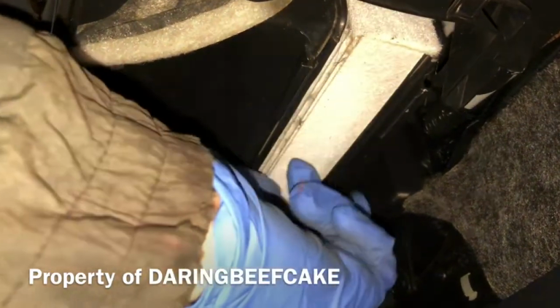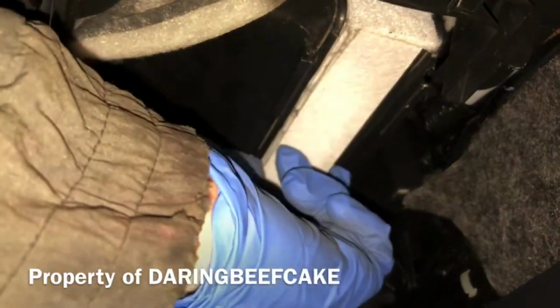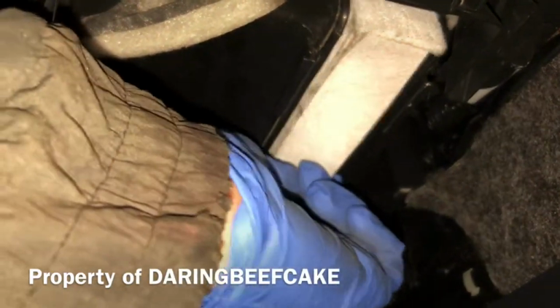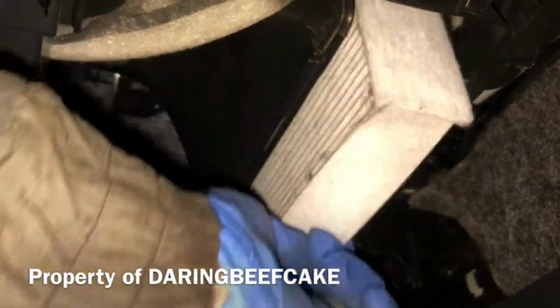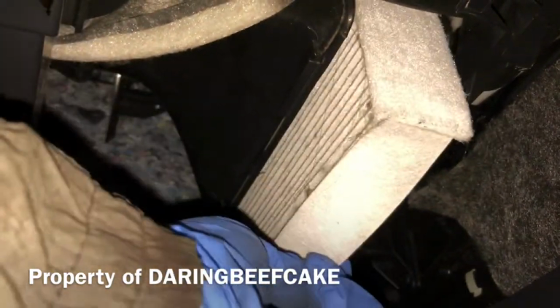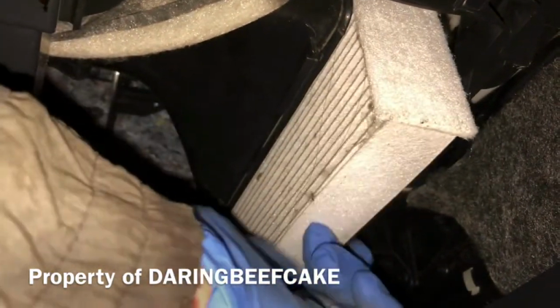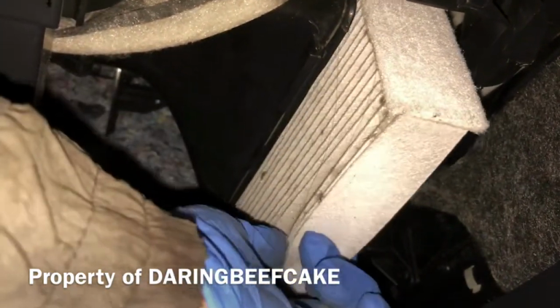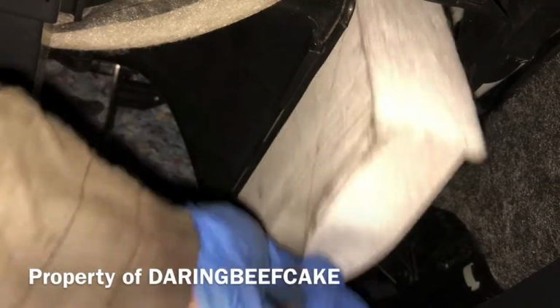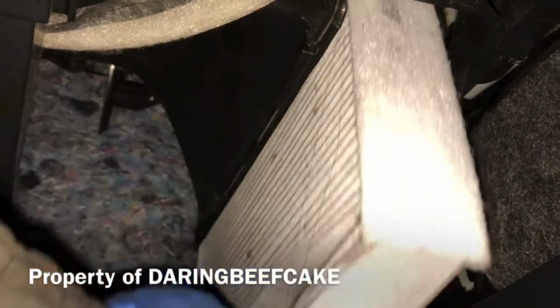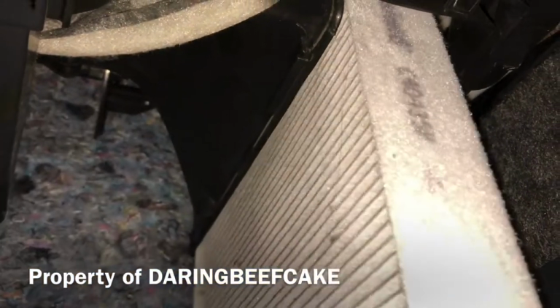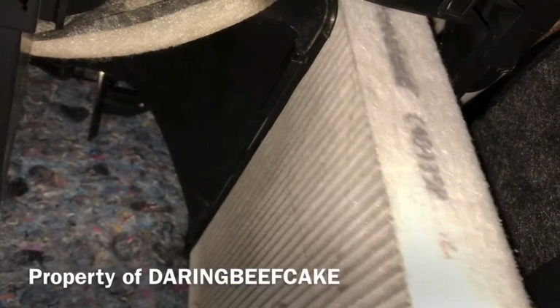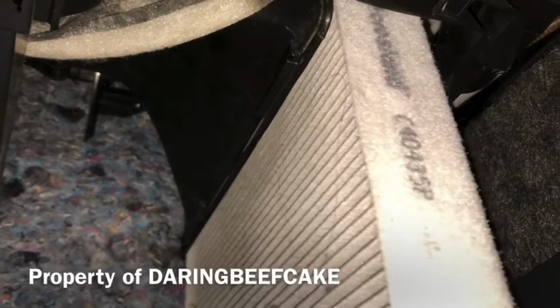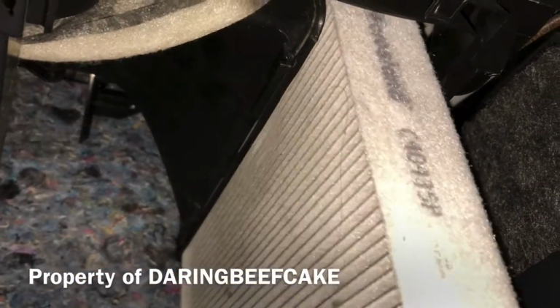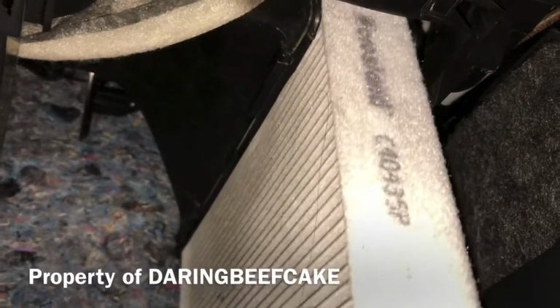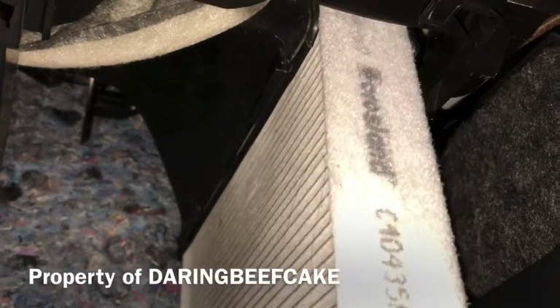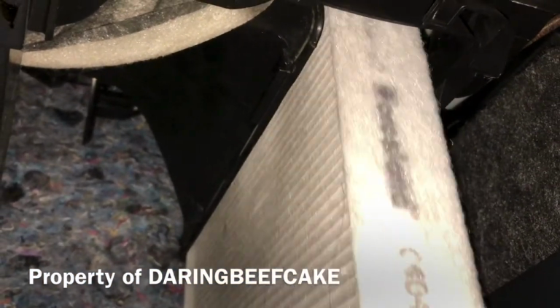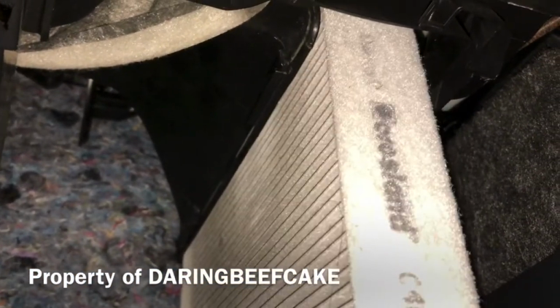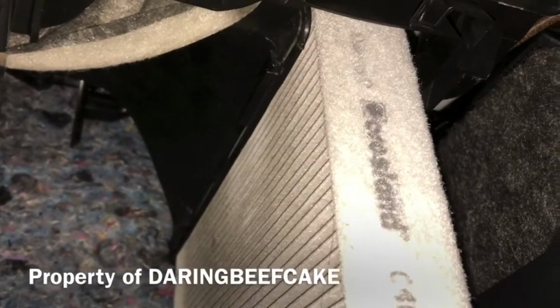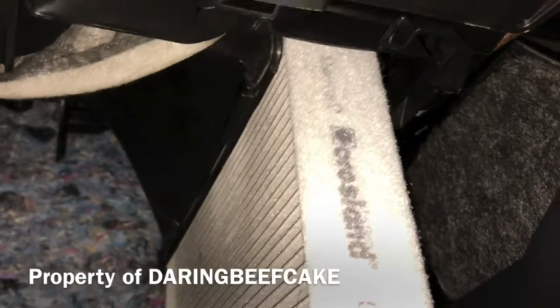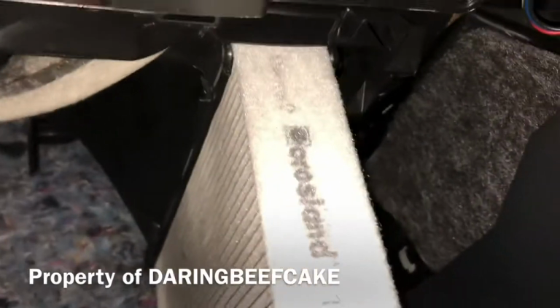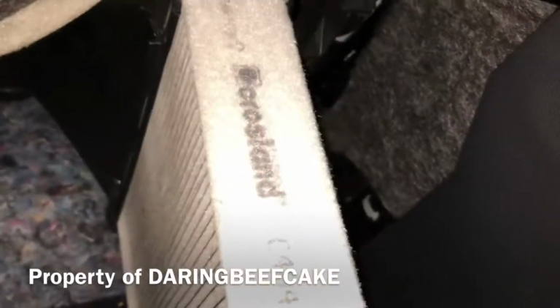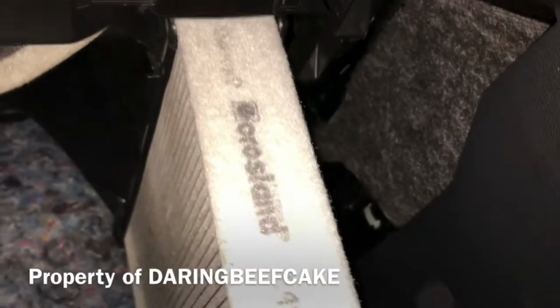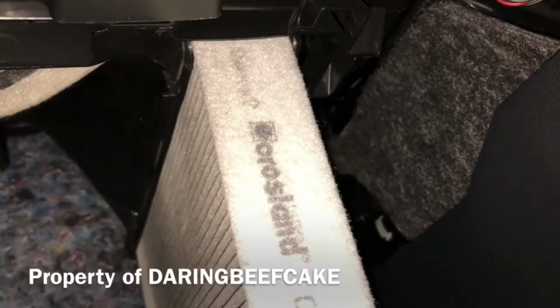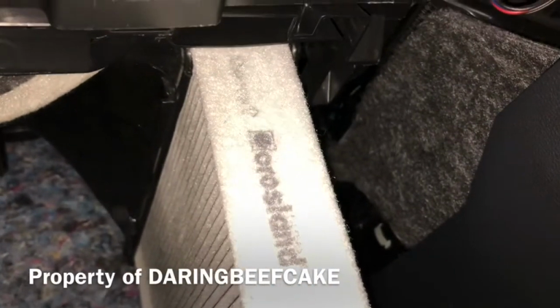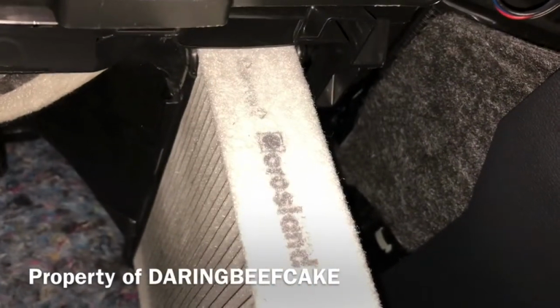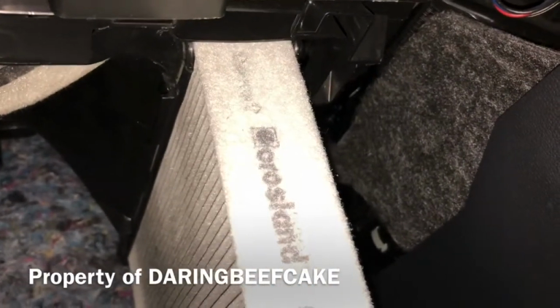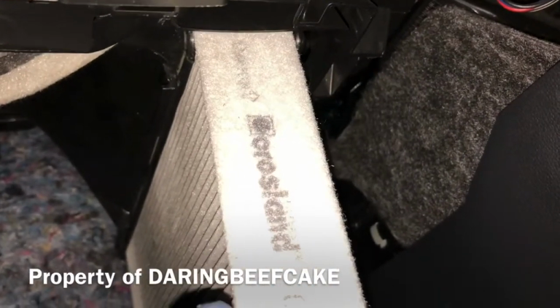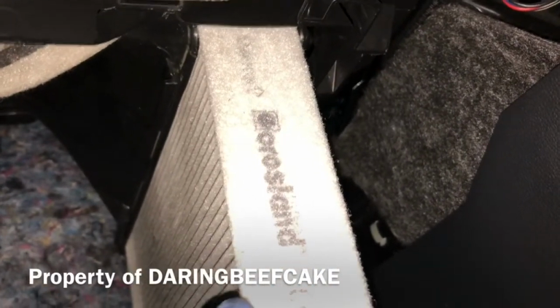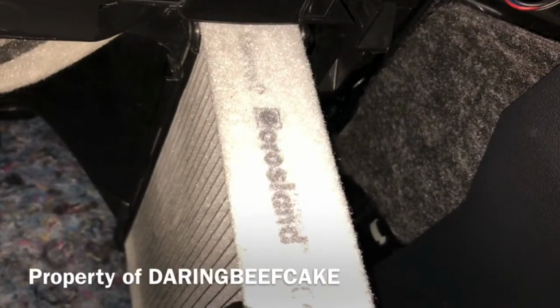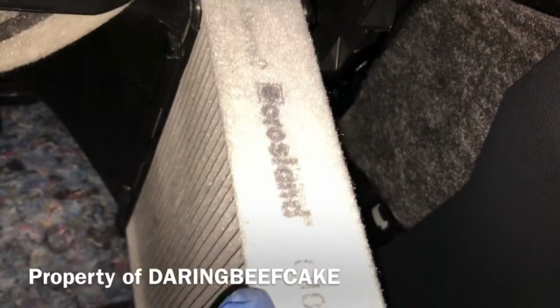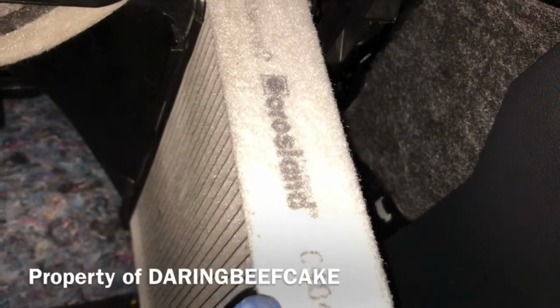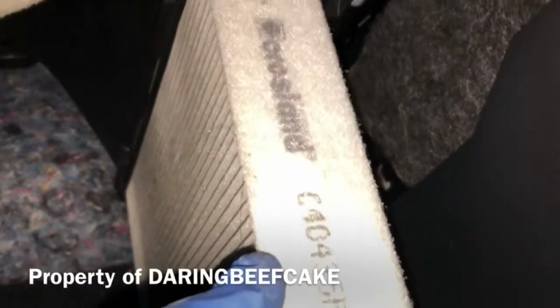Obviously you just need to pull it out and get the new one in. This particular one — the make is Crossland, part number C40435P.